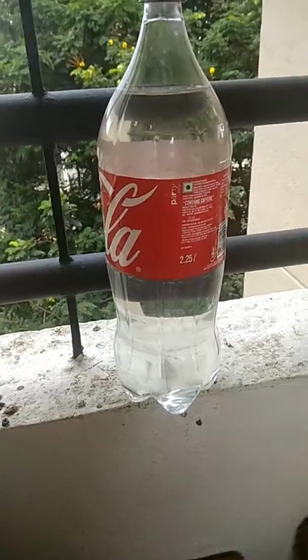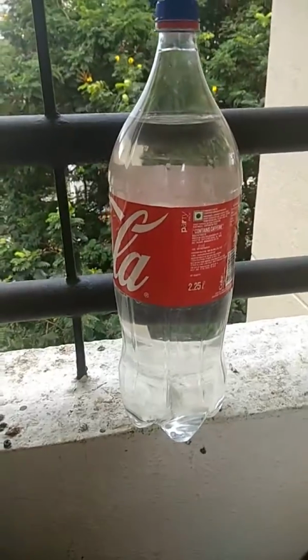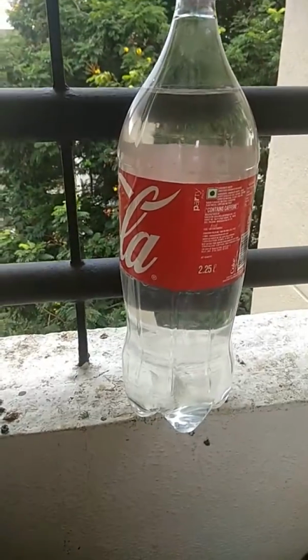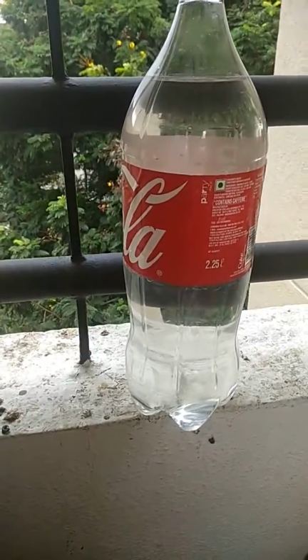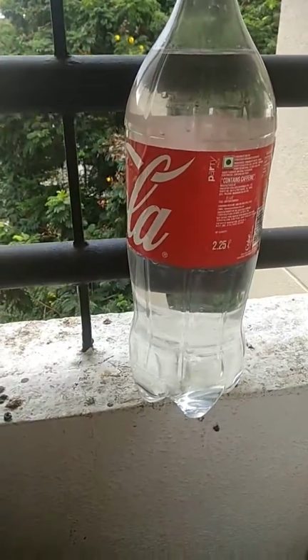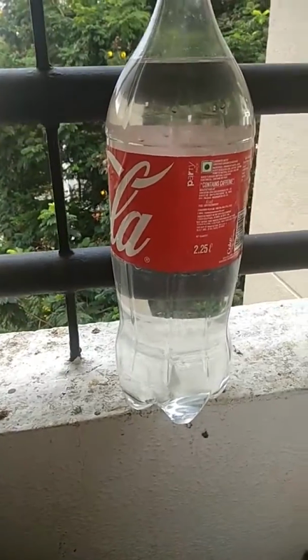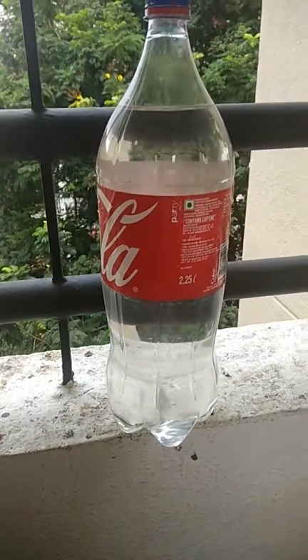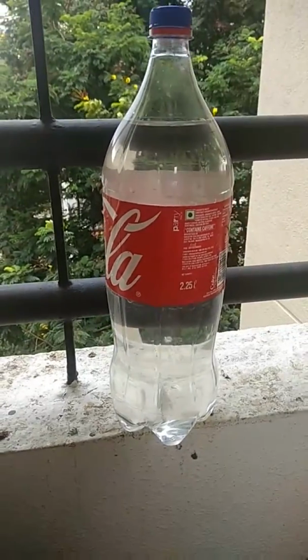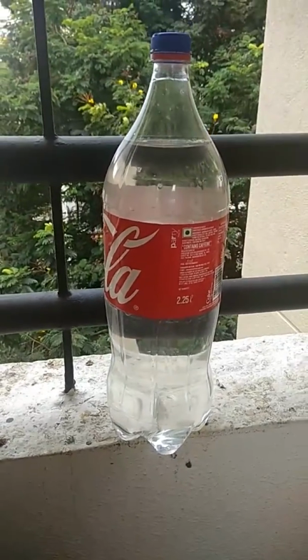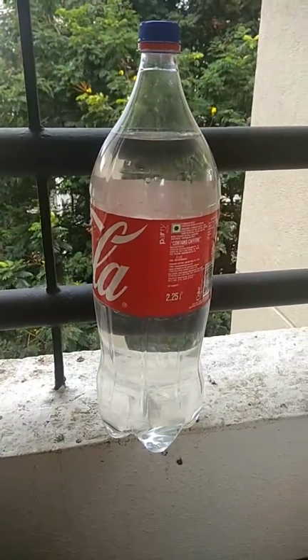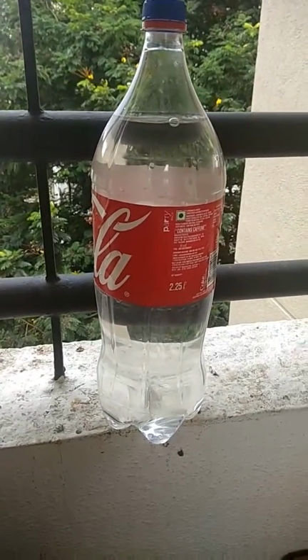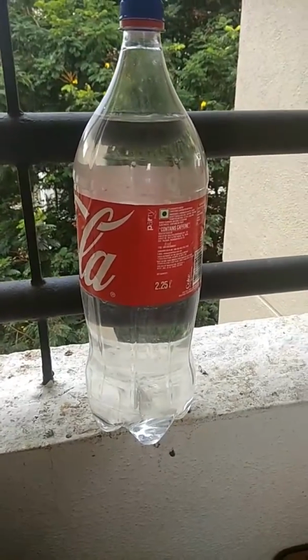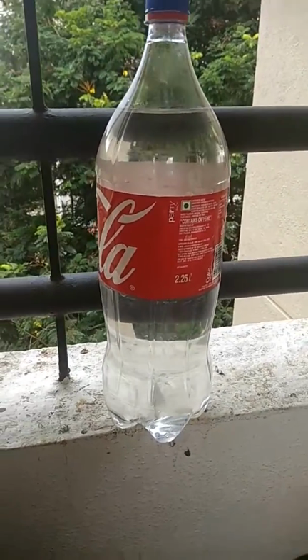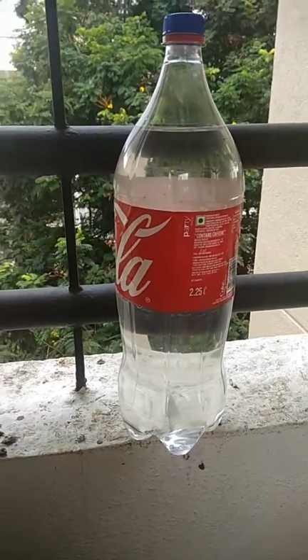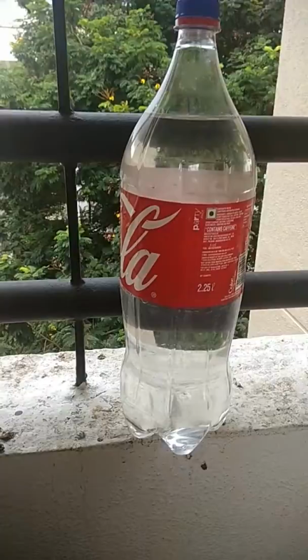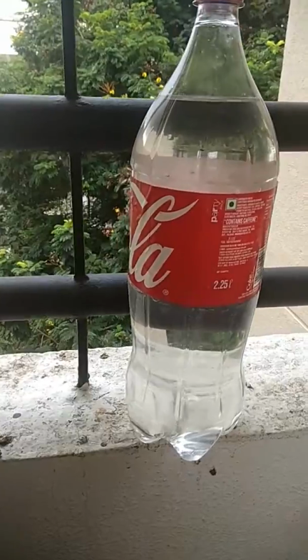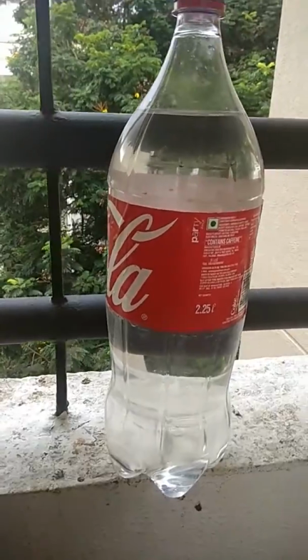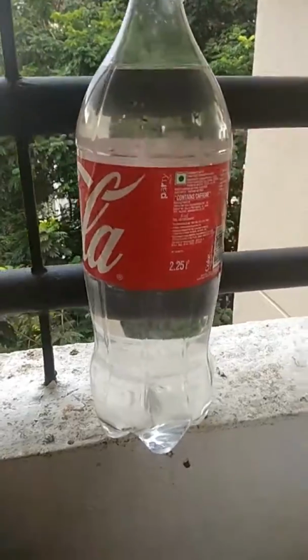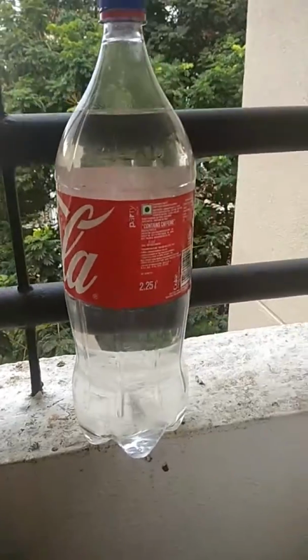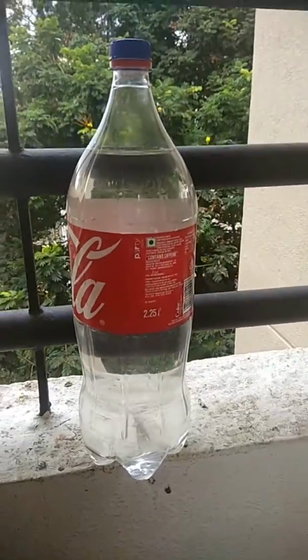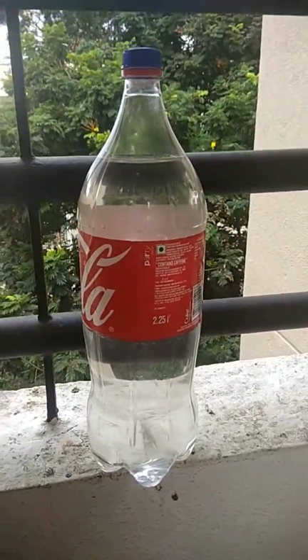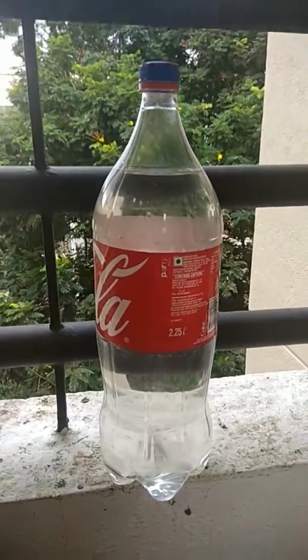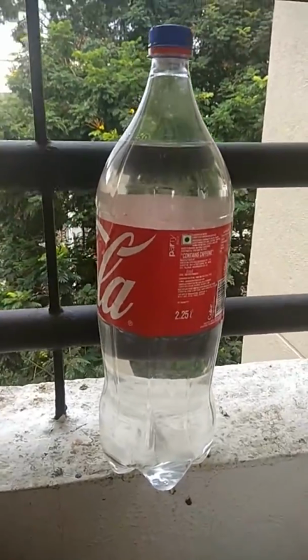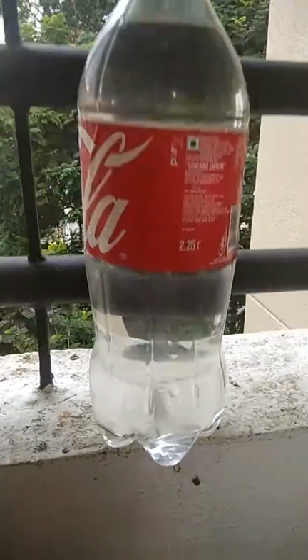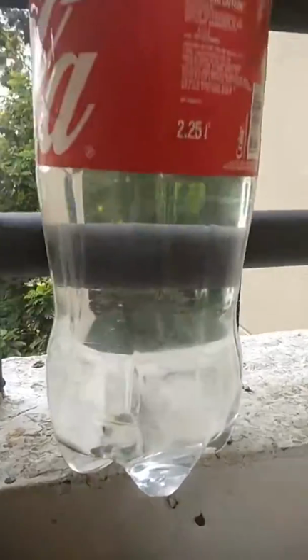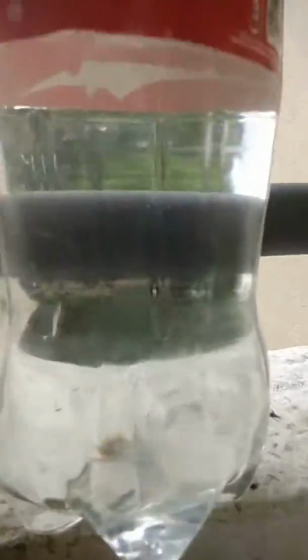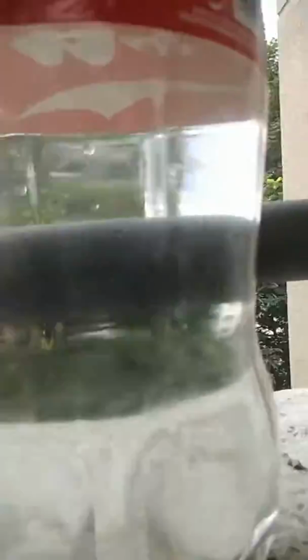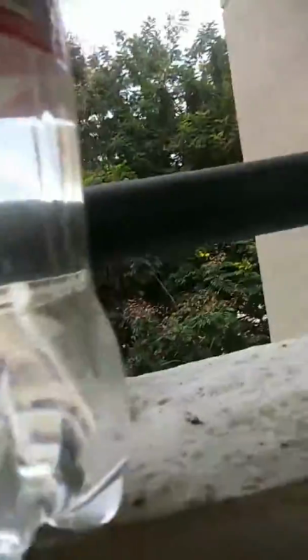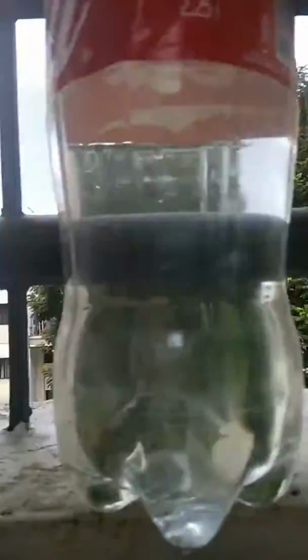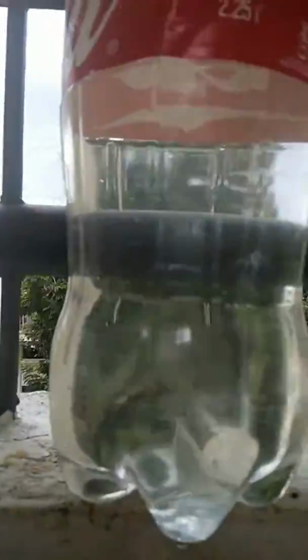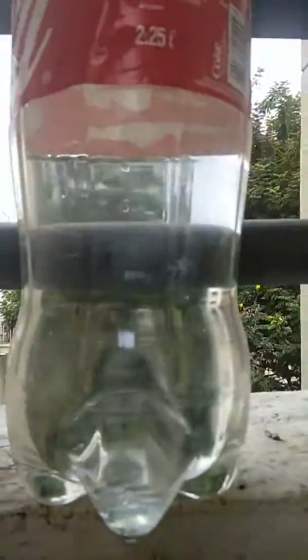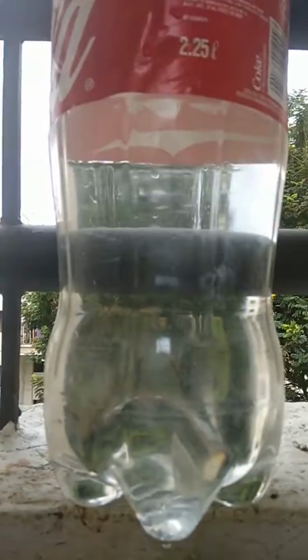Guys, really super cool hack. I found it very useful. I do add a doubt whether how come I have a hole in the bottom of the water bottle.